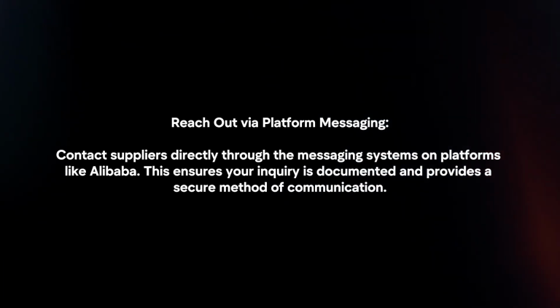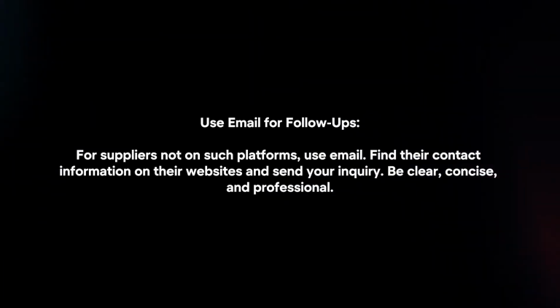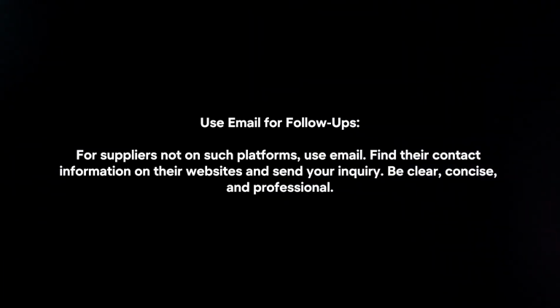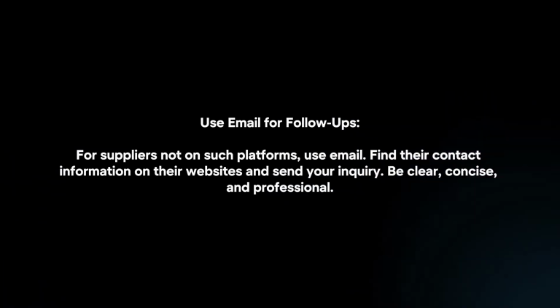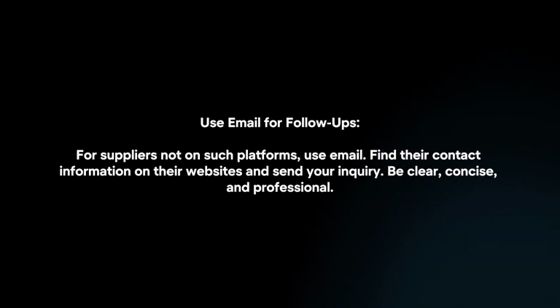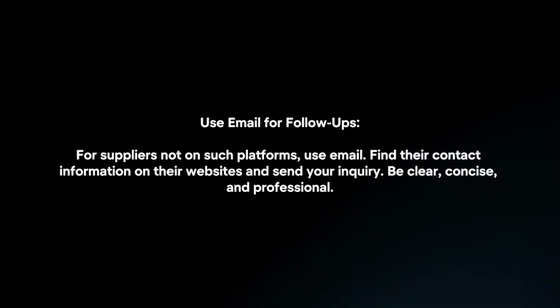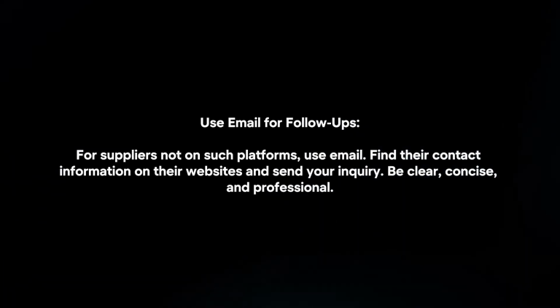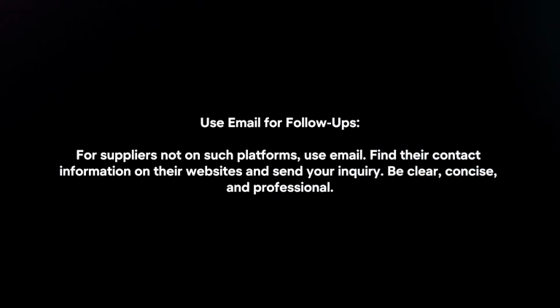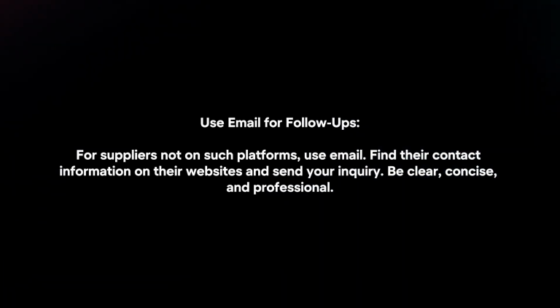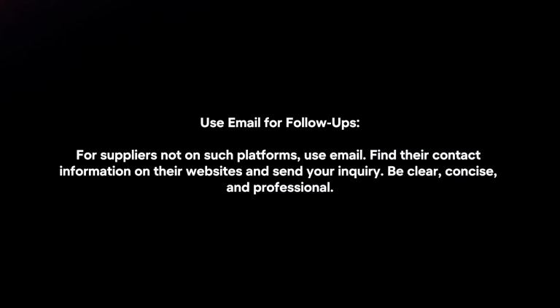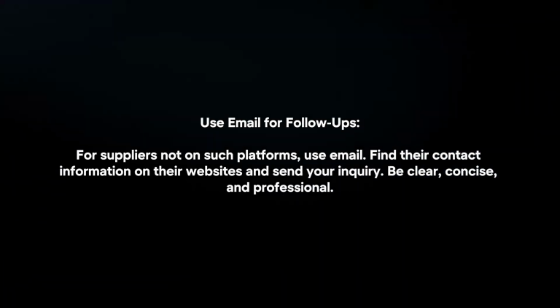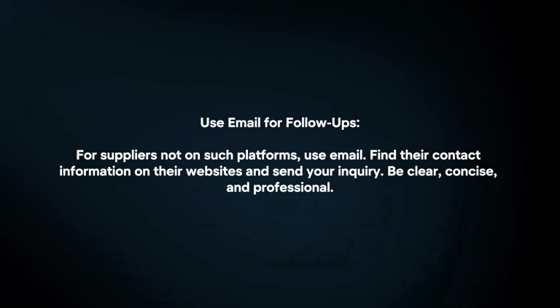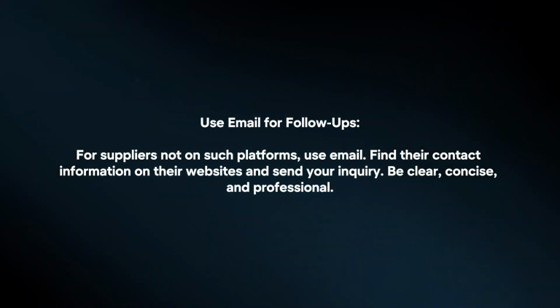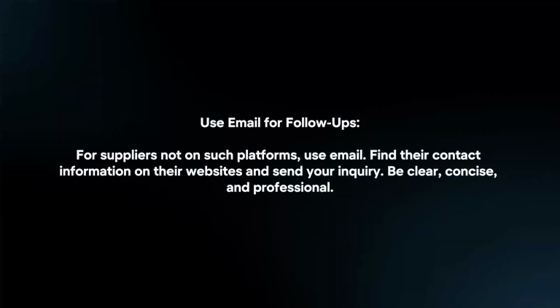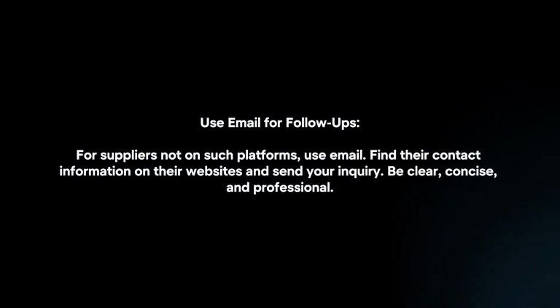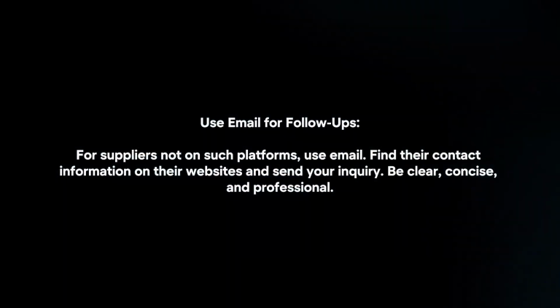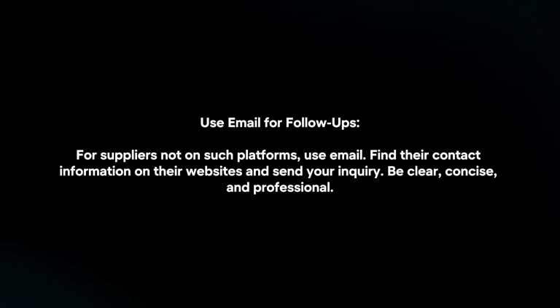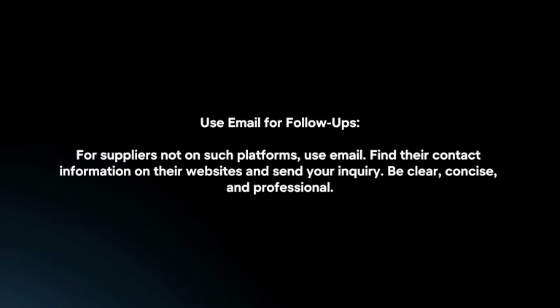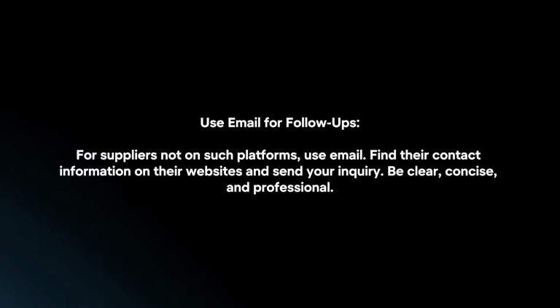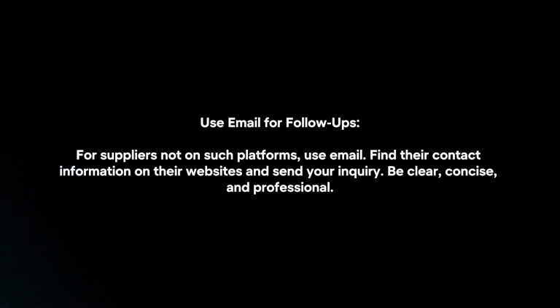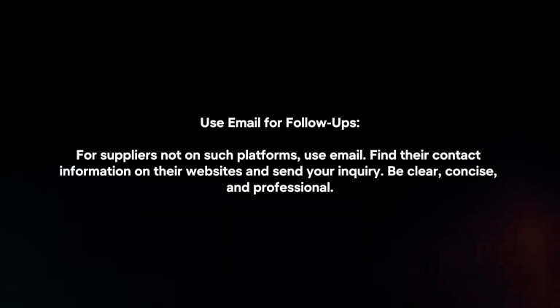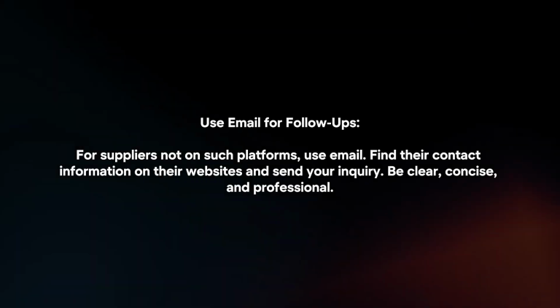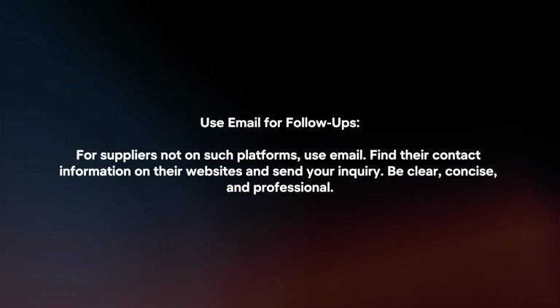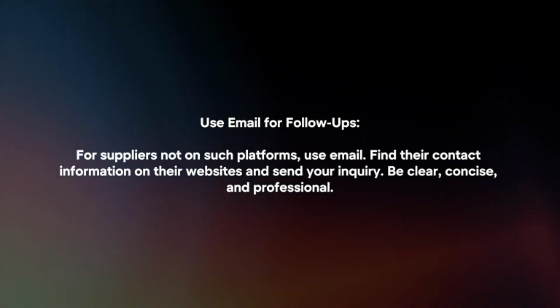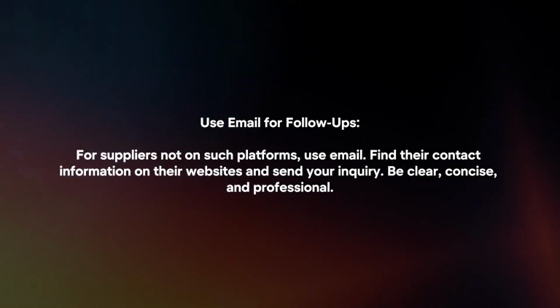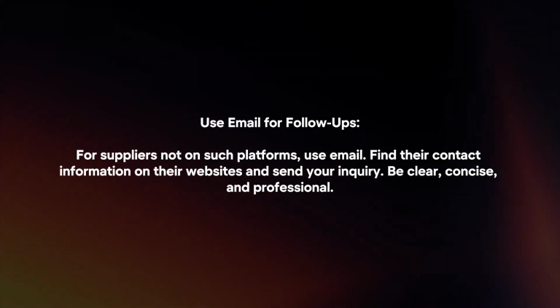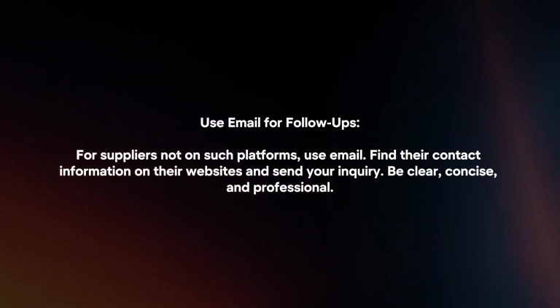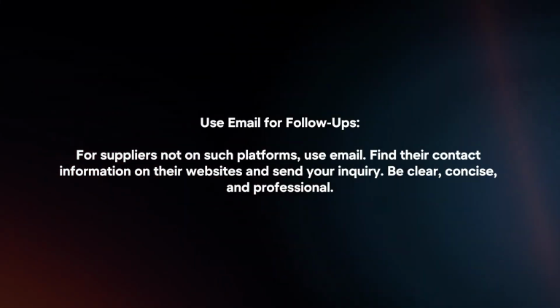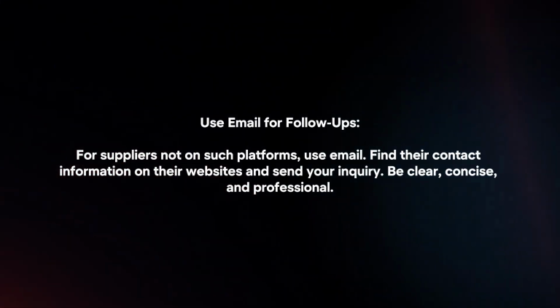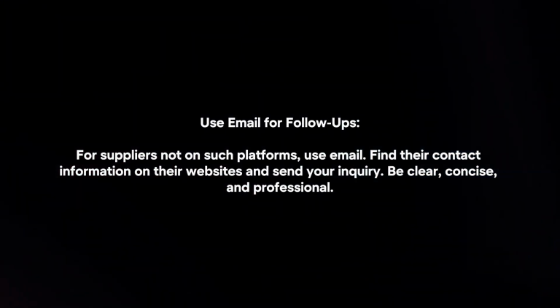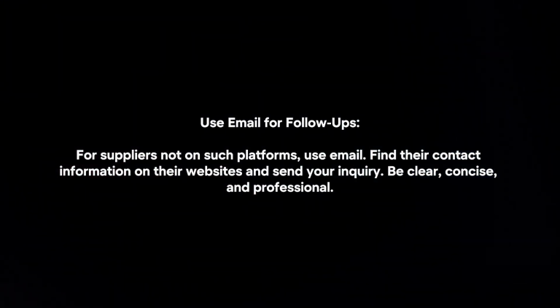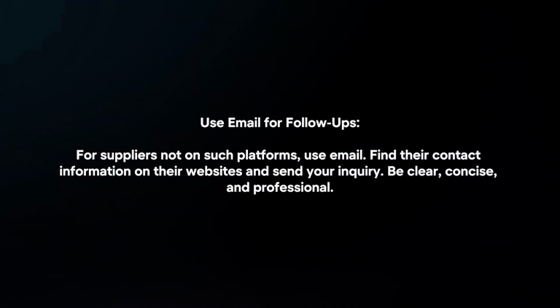Use email for follow-ups. For suppliers not on such platforms, use email. Find their contact information on their websites and send your inquiry. Be clear, concise, and professional.